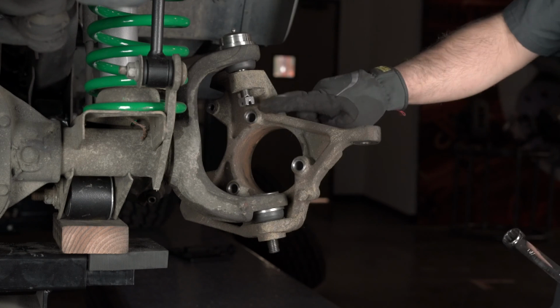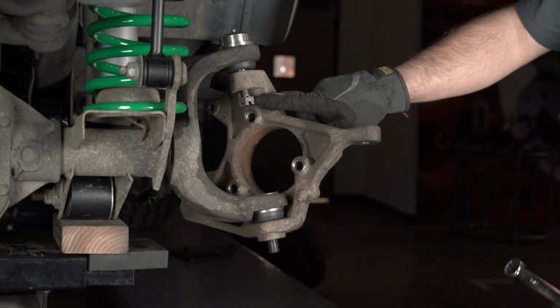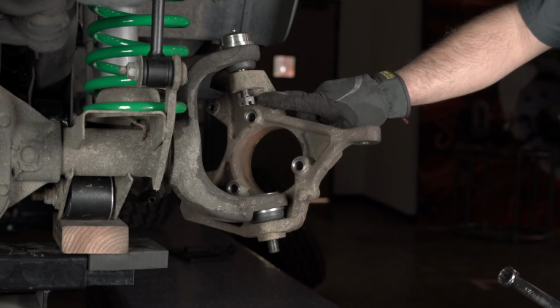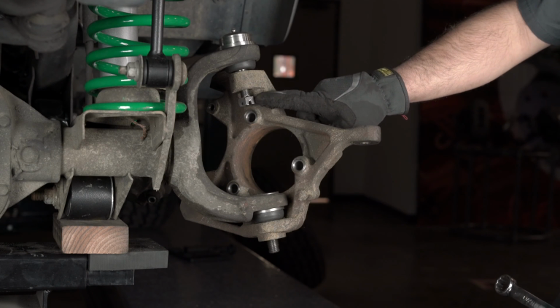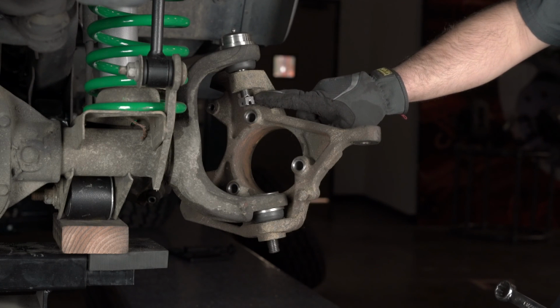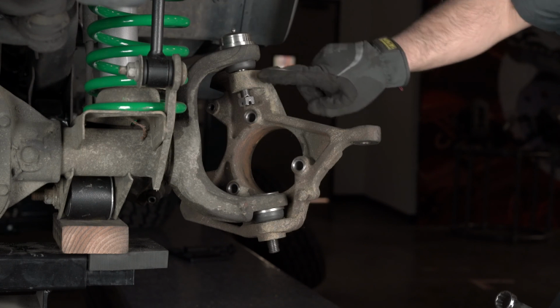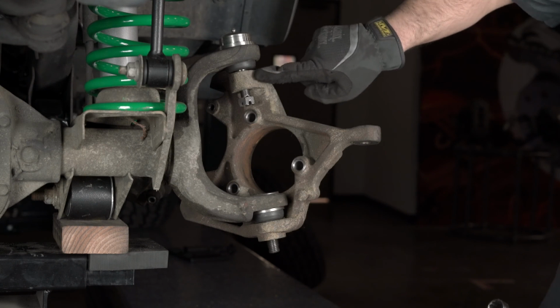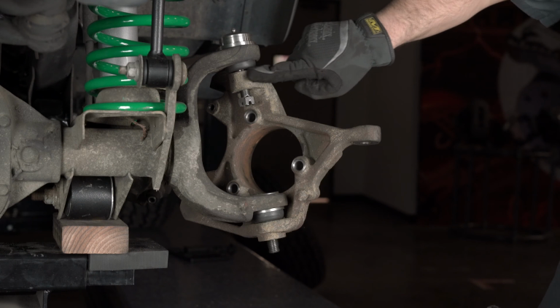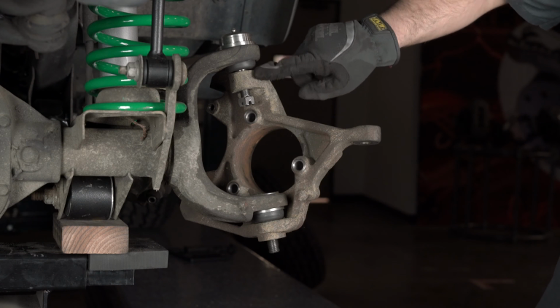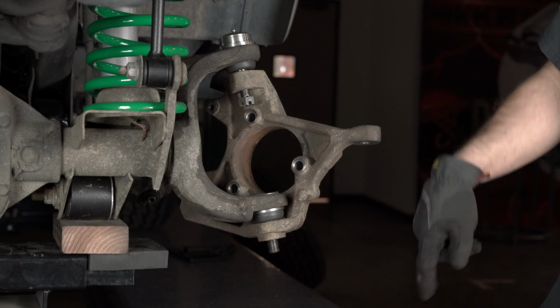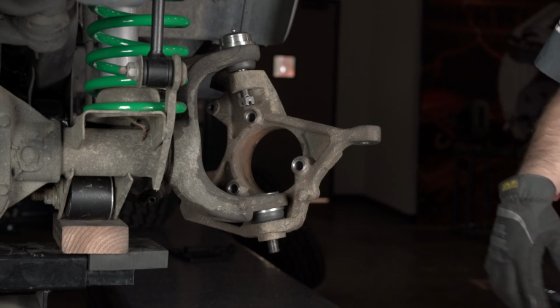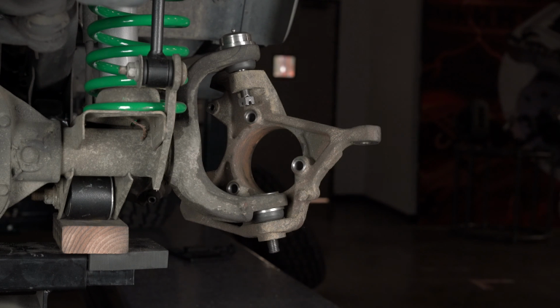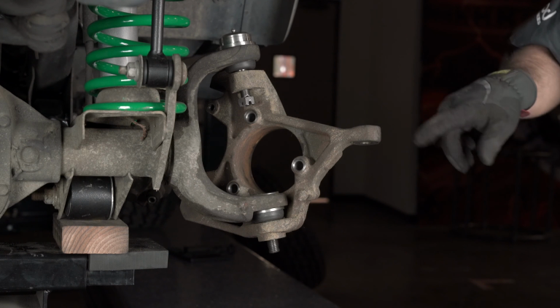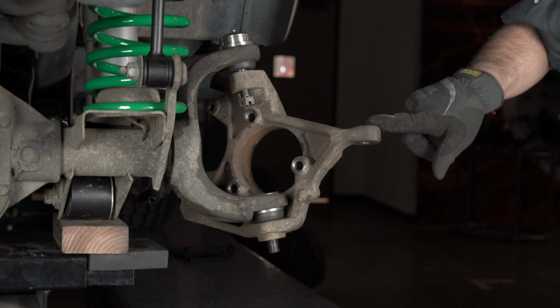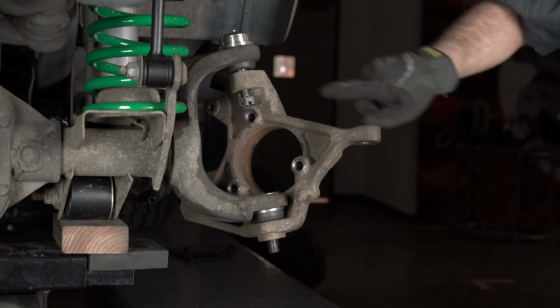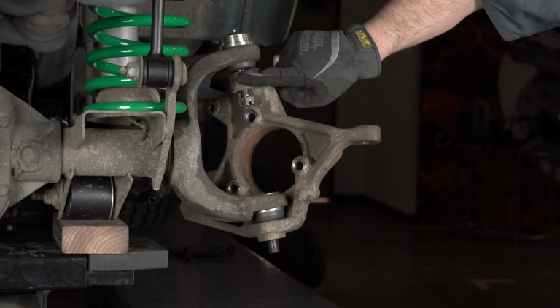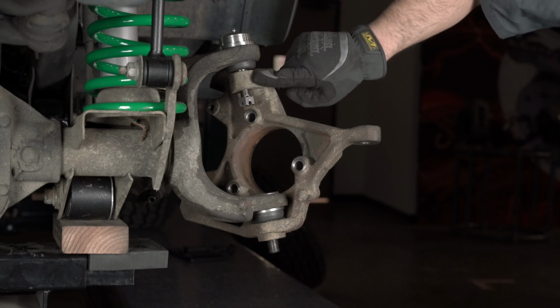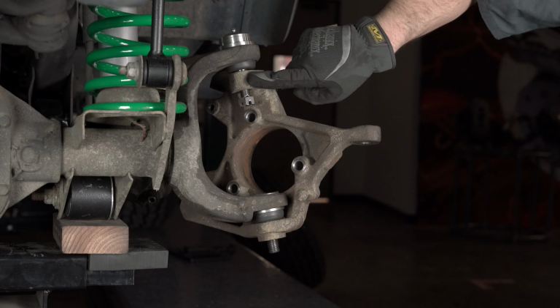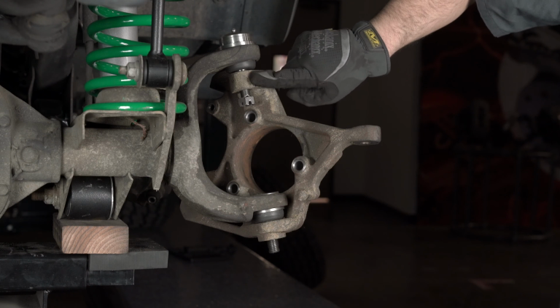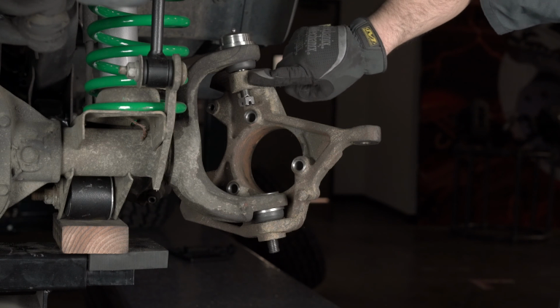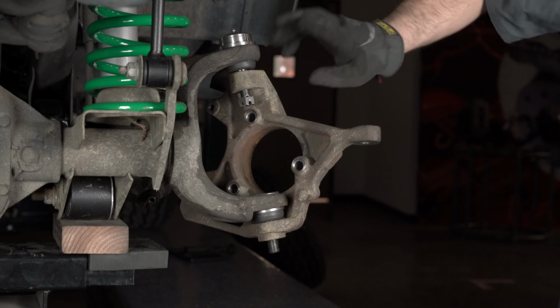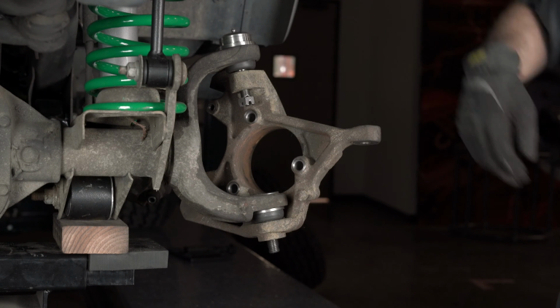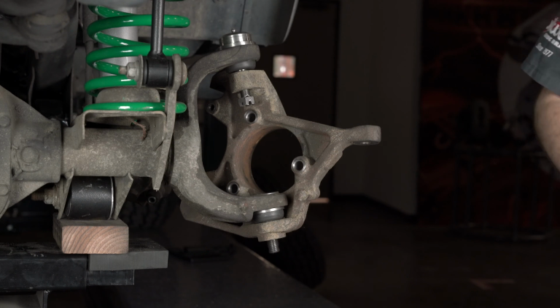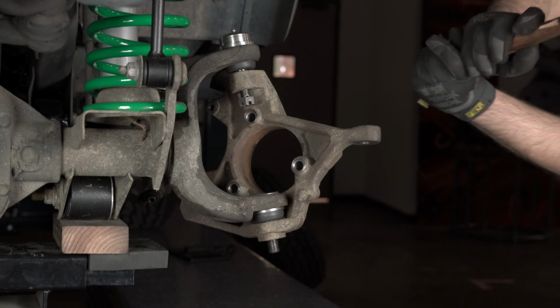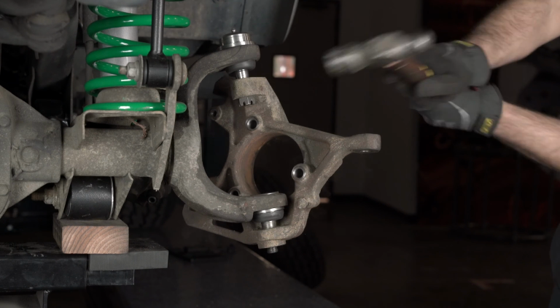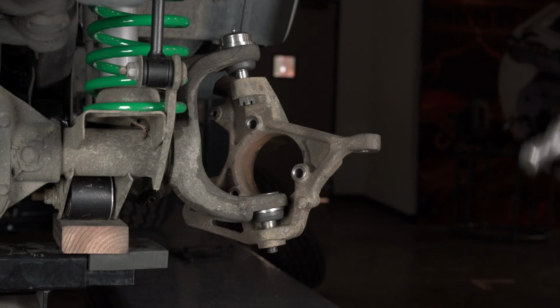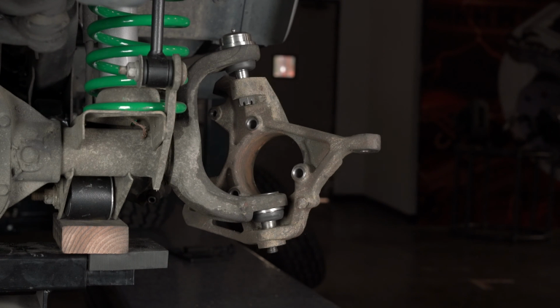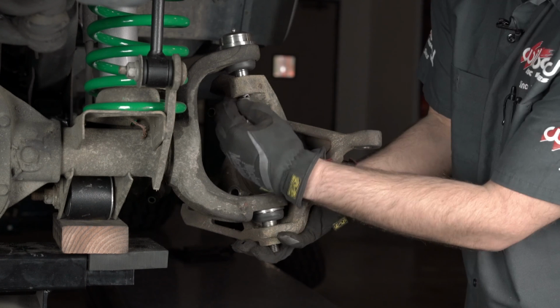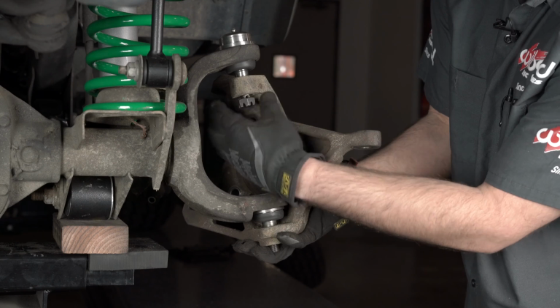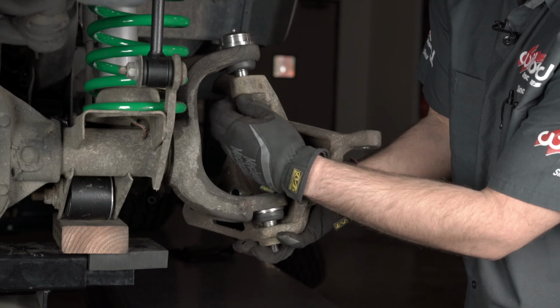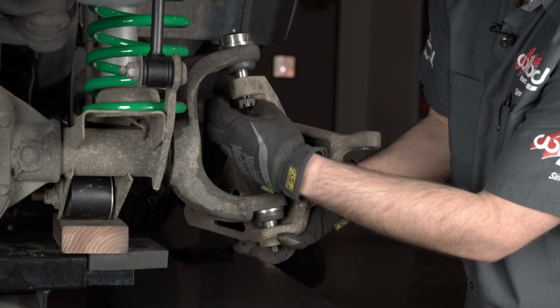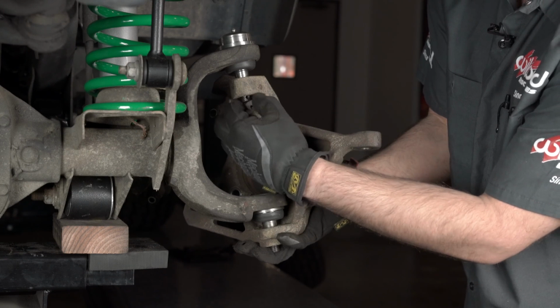Leave the nut on the ball joint just a little bit when you hit the spindle with the hammer so it doesn't drop all the way off. Now just as you did for the tie rod, give the spindle a couple blows right here and it should drop right out. Fully remove the nut and remove the spindle.